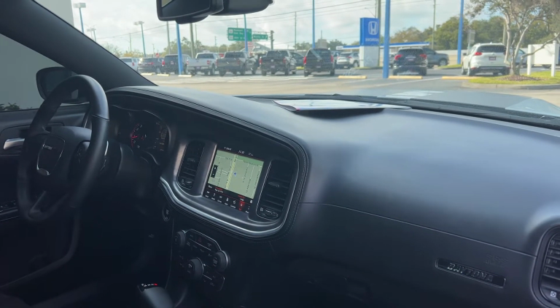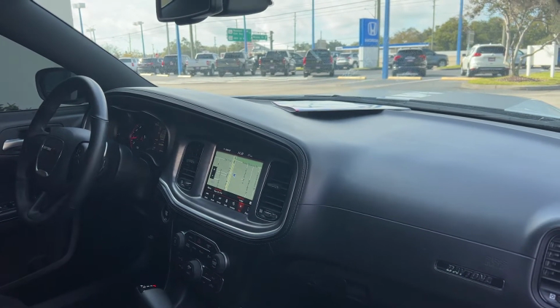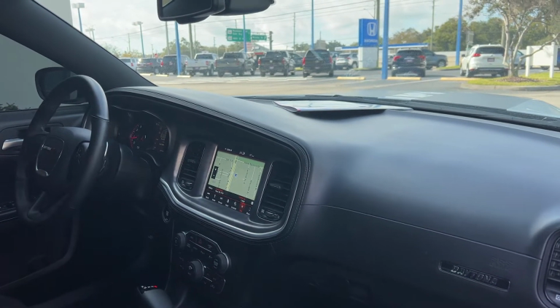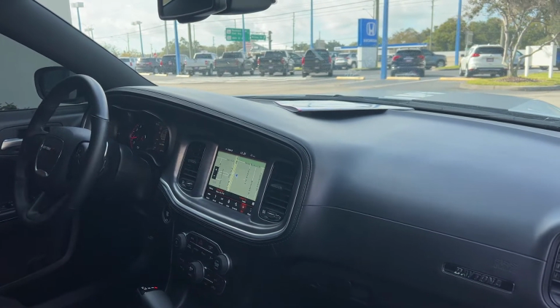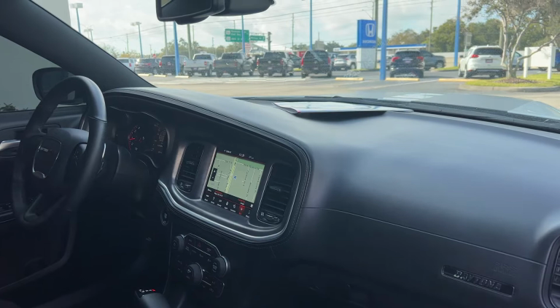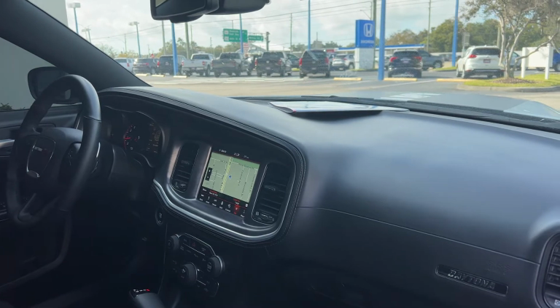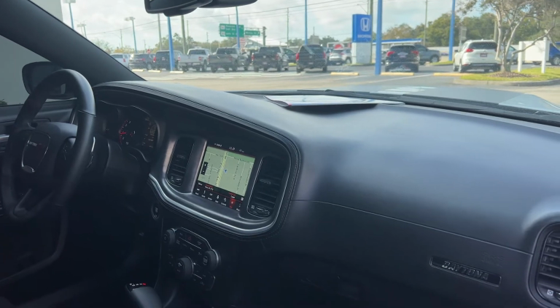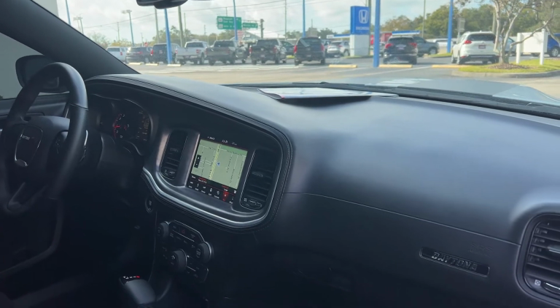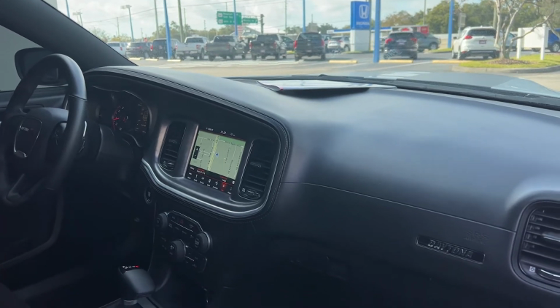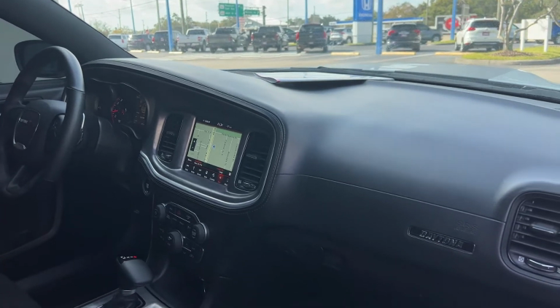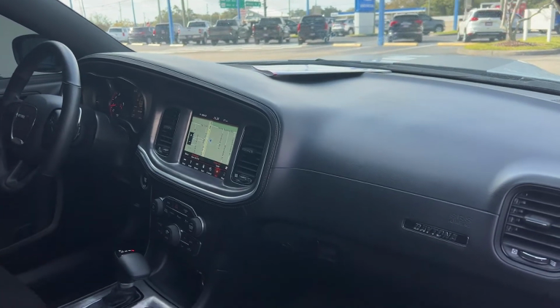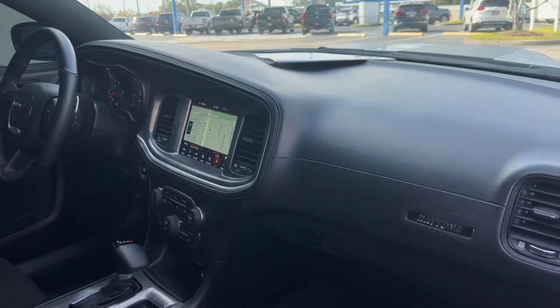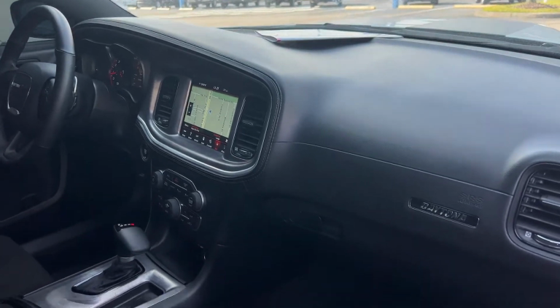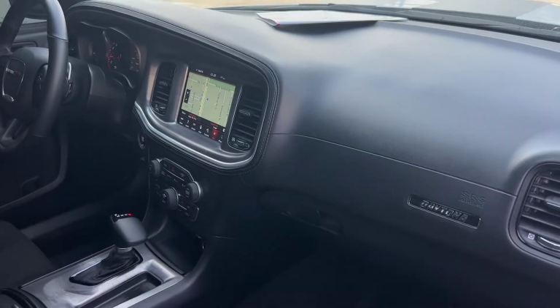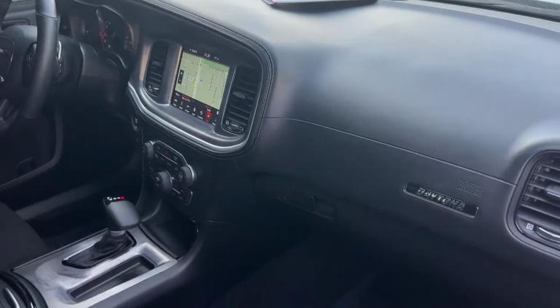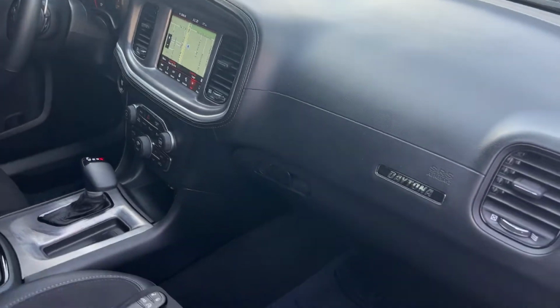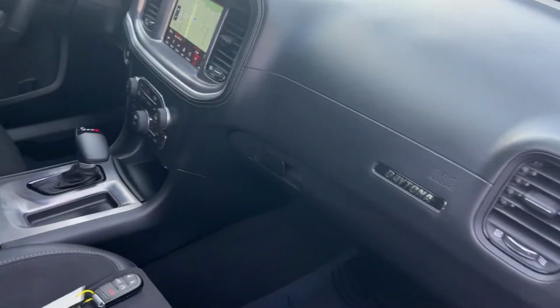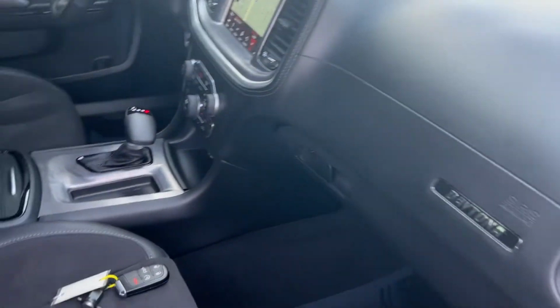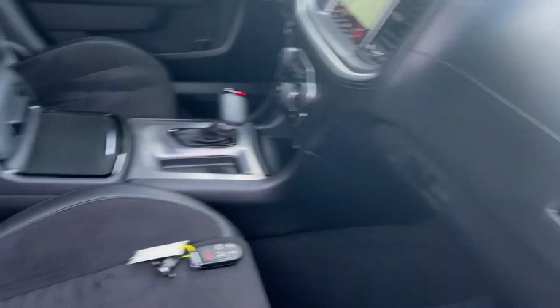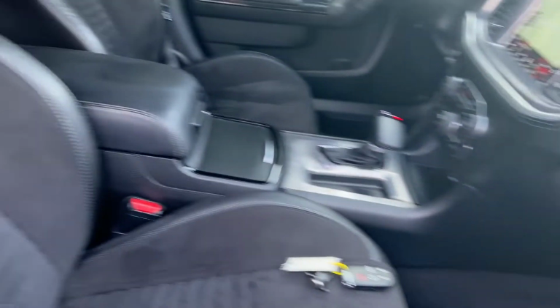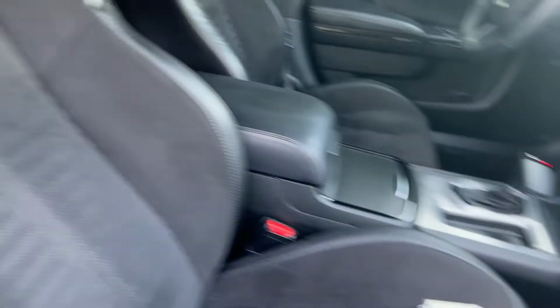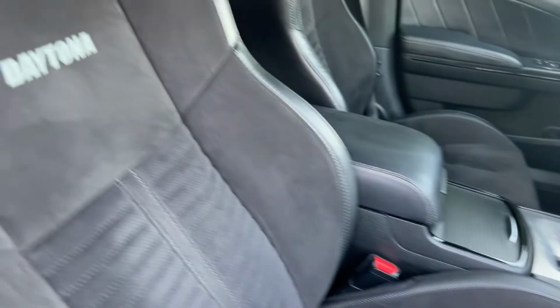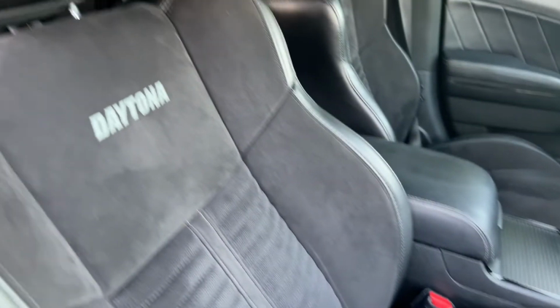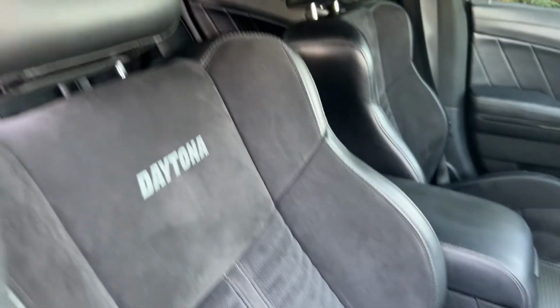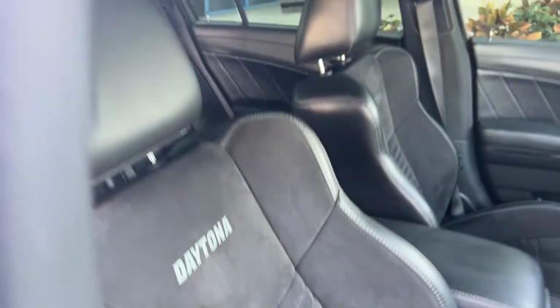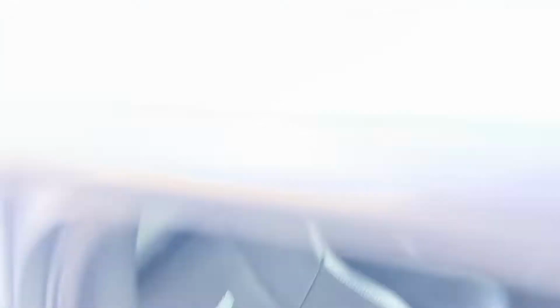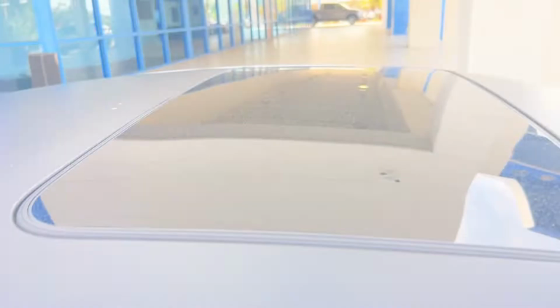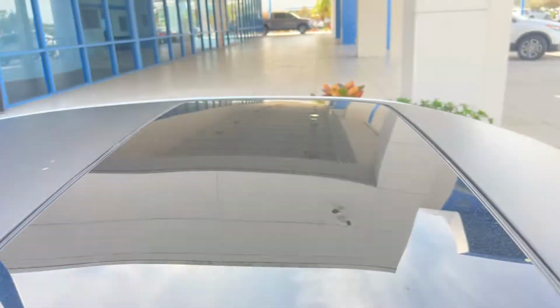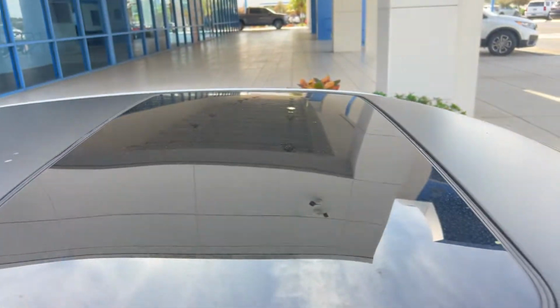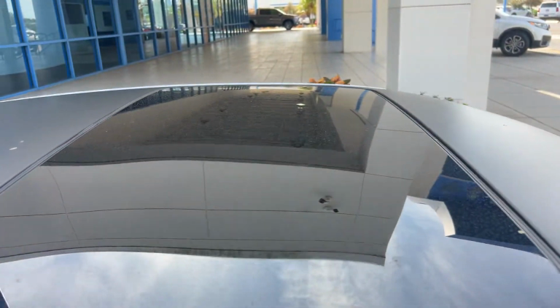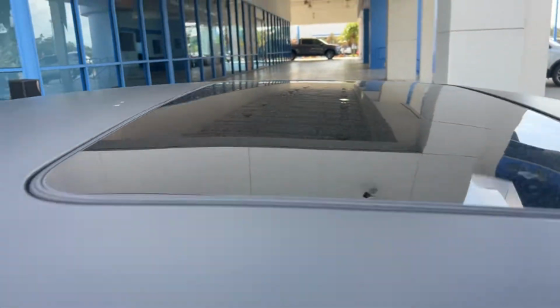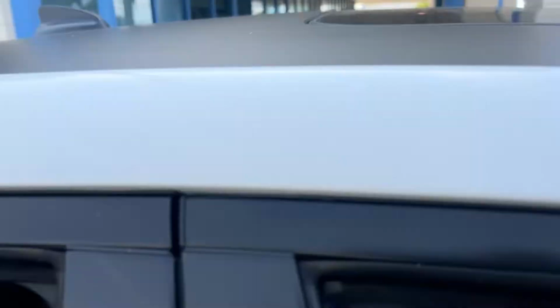Heated mirrors, navigation, satellite radio, traction control, power moonroof.